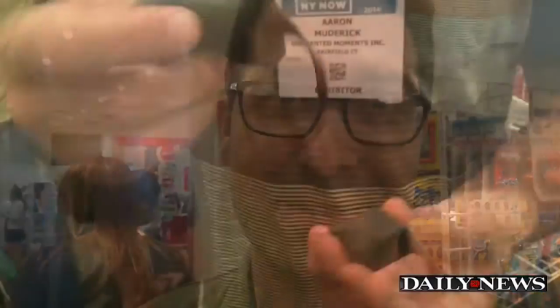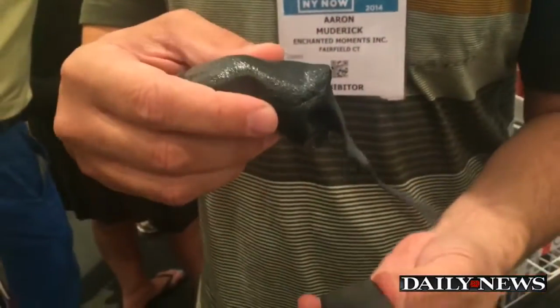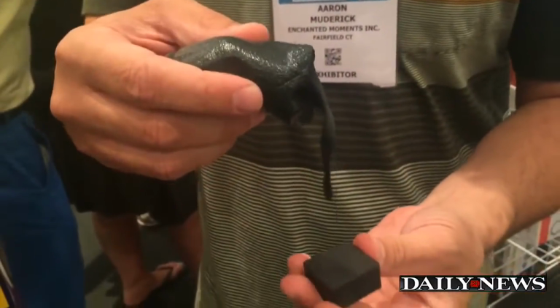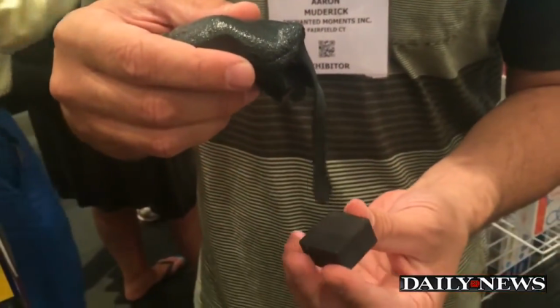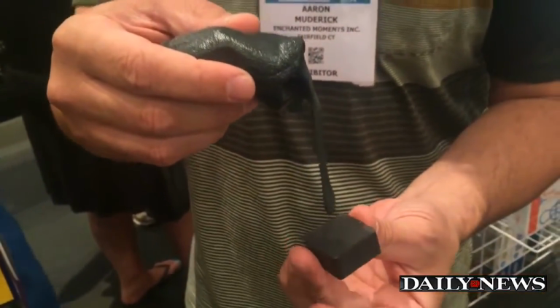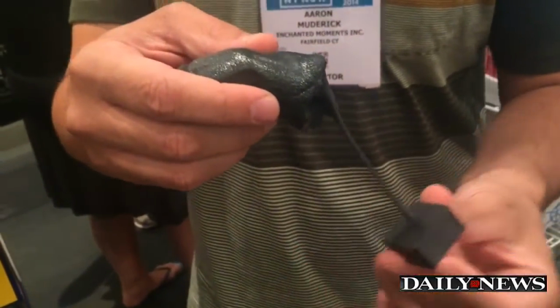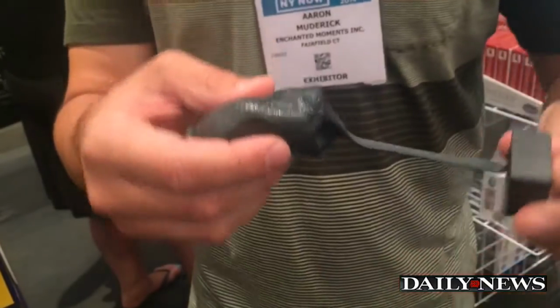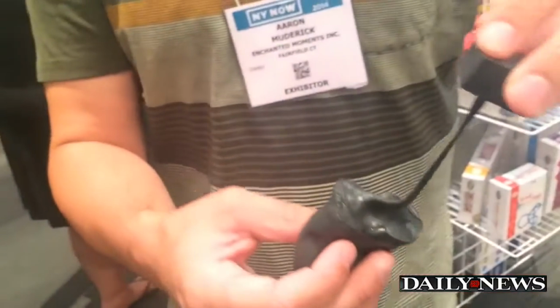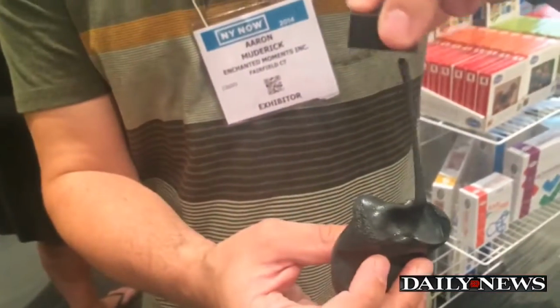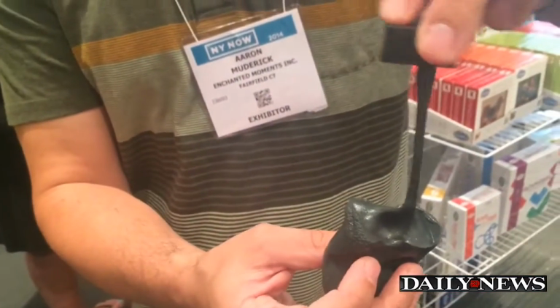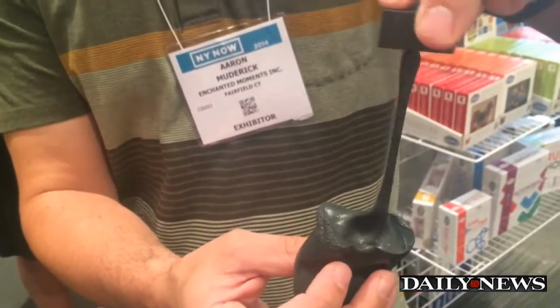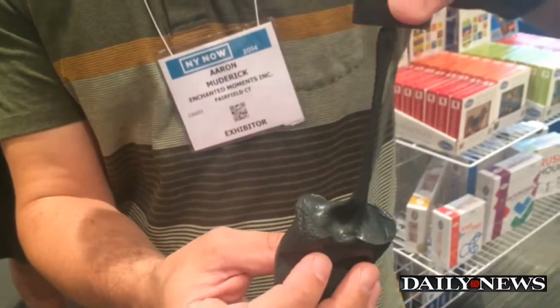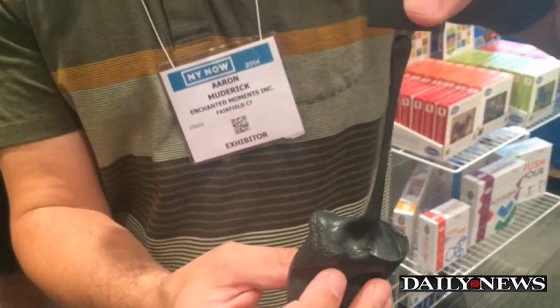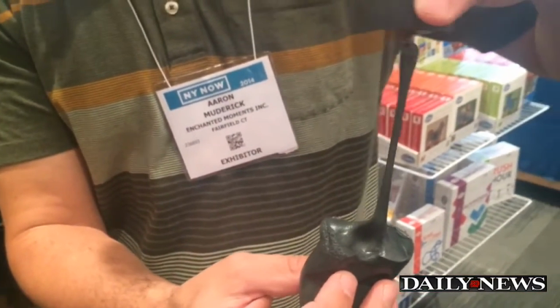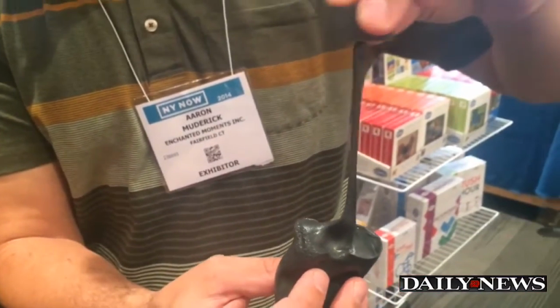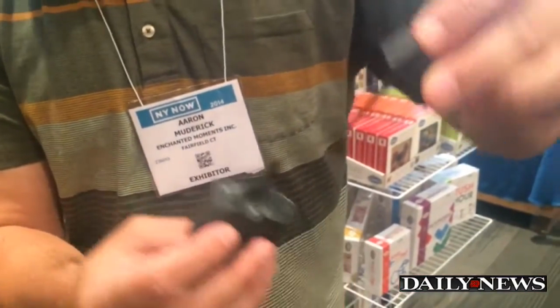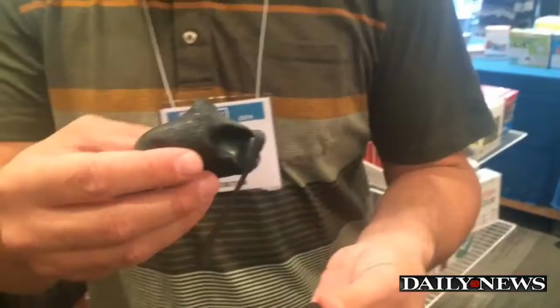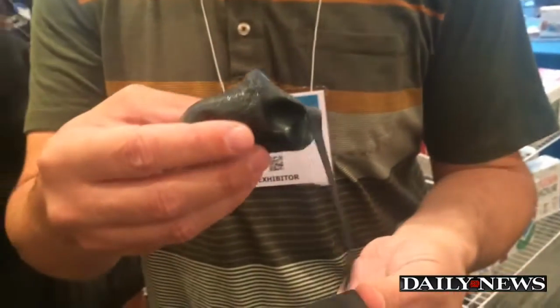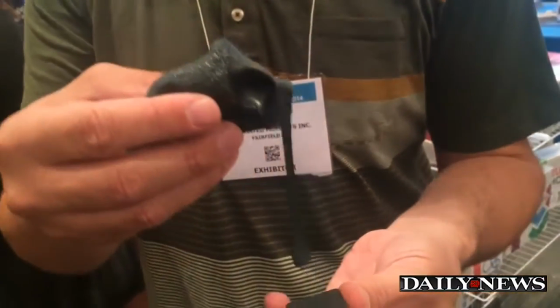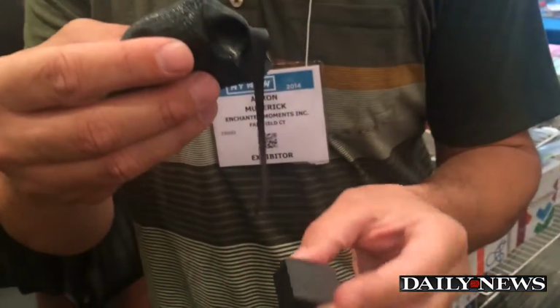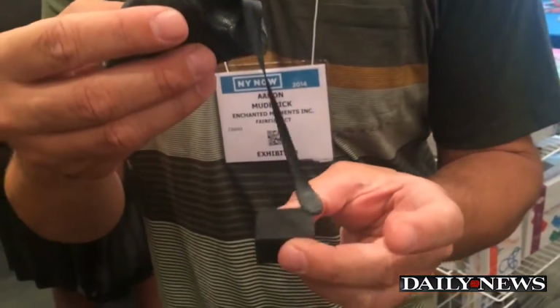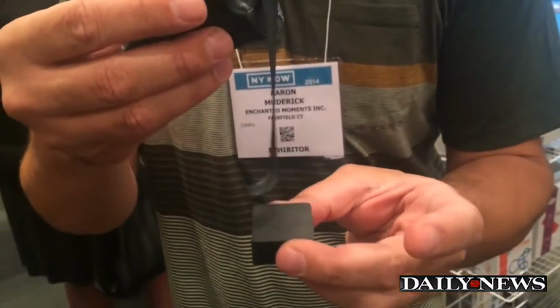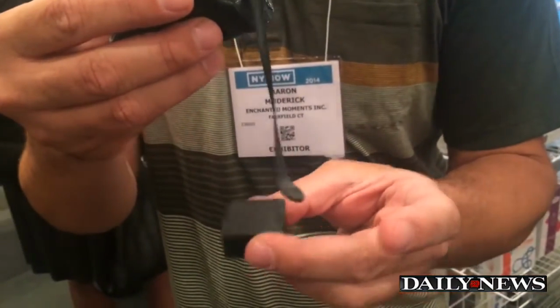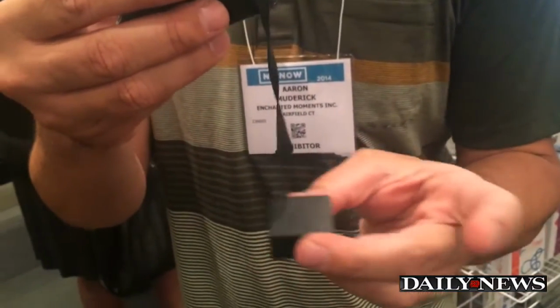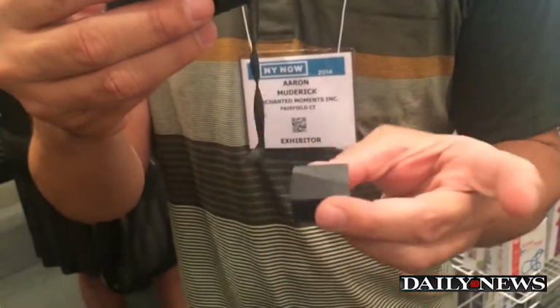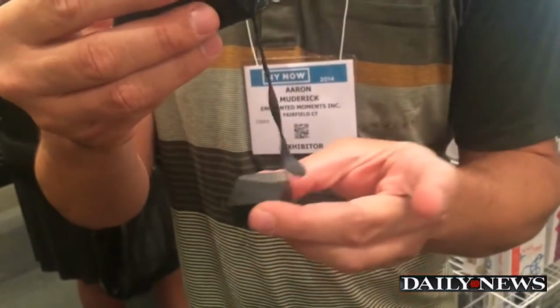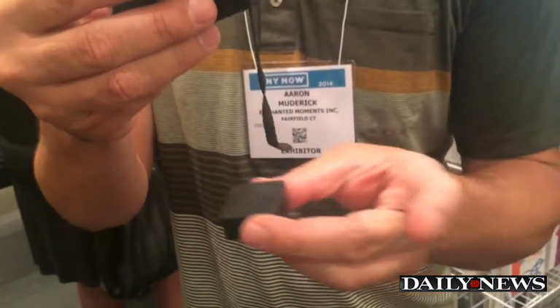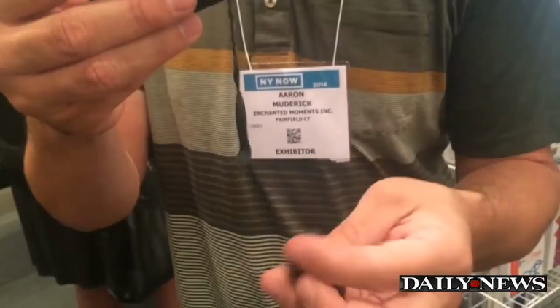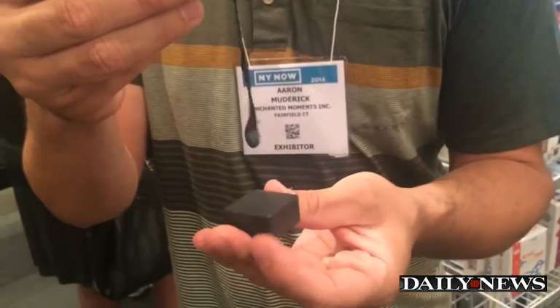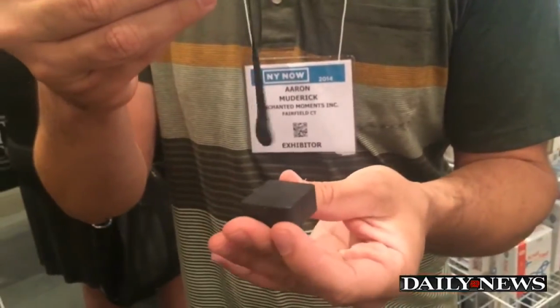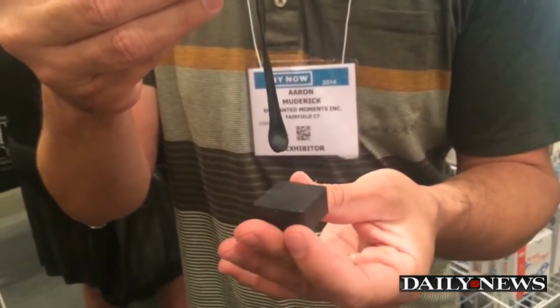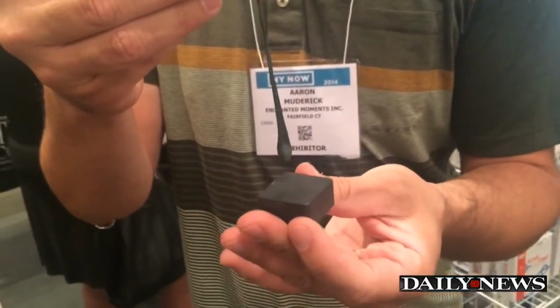This is Strange Attractor — it's our magnetic thinking putty. You can see it comes with a magnet in the can. You can do all kinds of tricks and effects. Not only does it attract to the magnet, it also — if I turn the magnet — repels. You can wind it up like this, turn the magnet back, and it'll unwind itself.